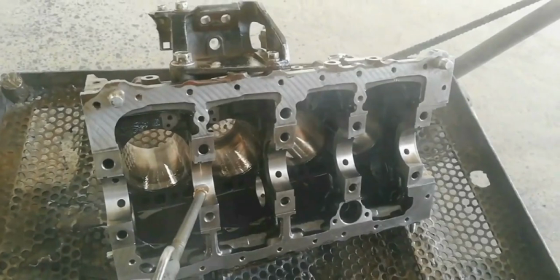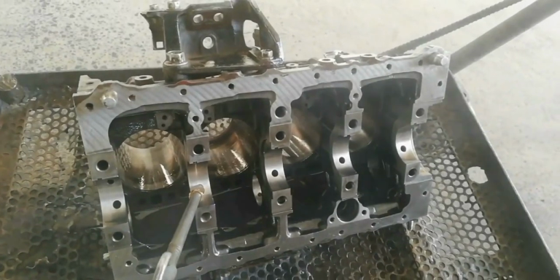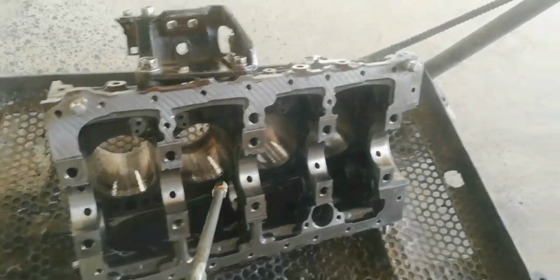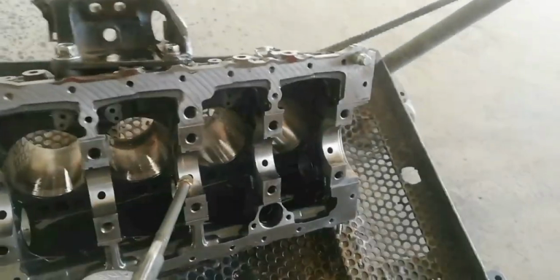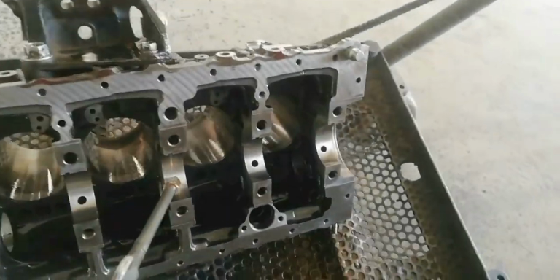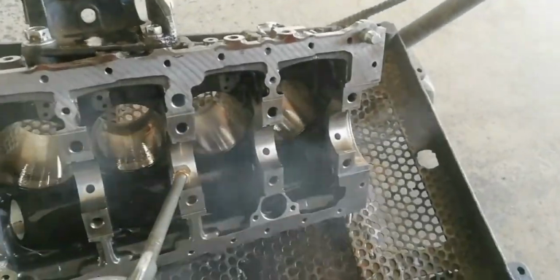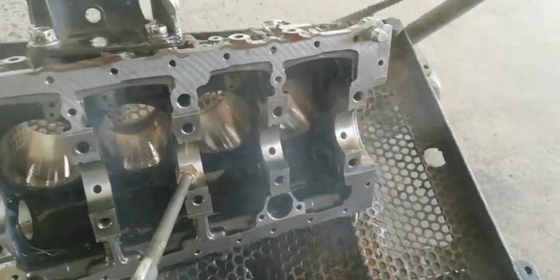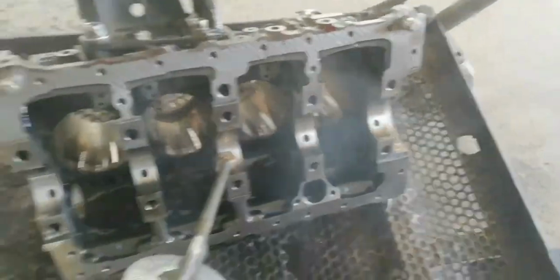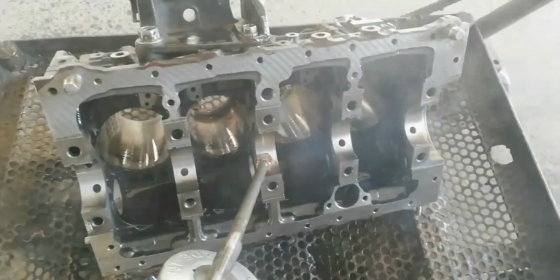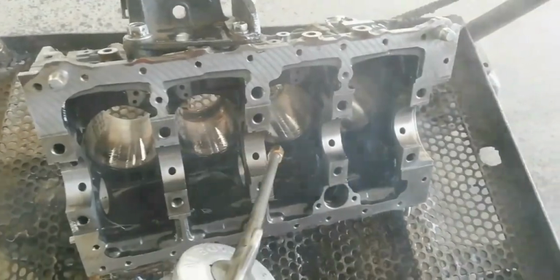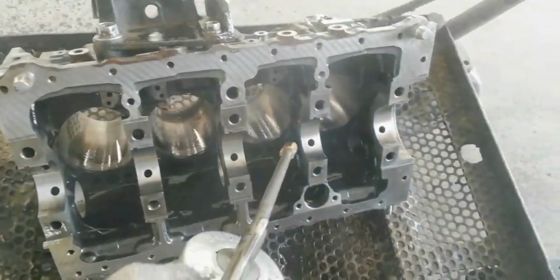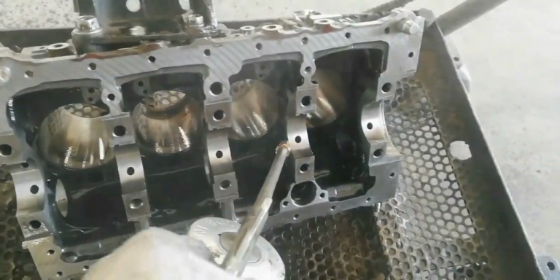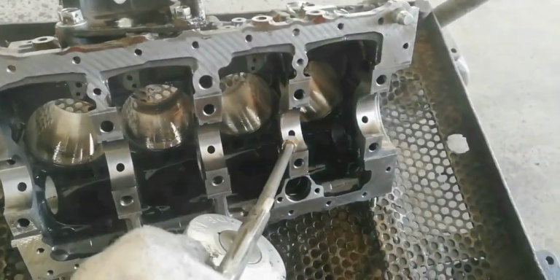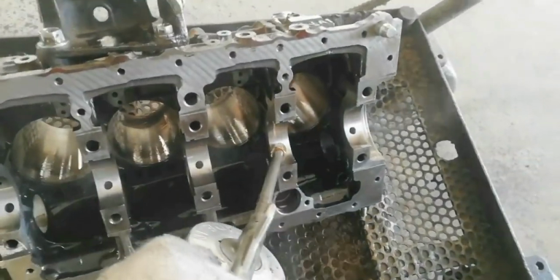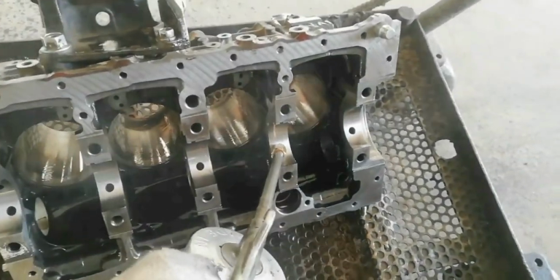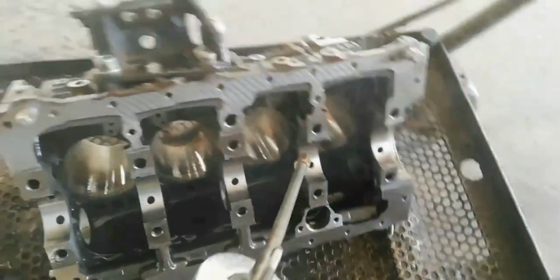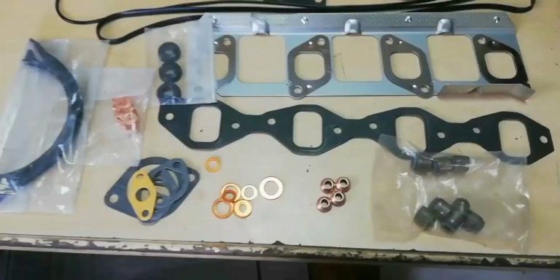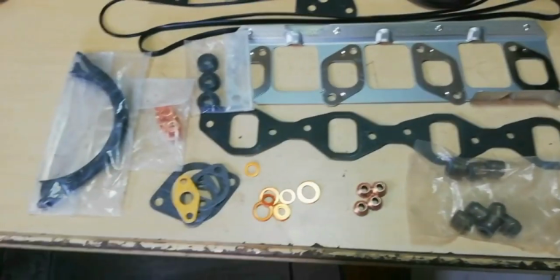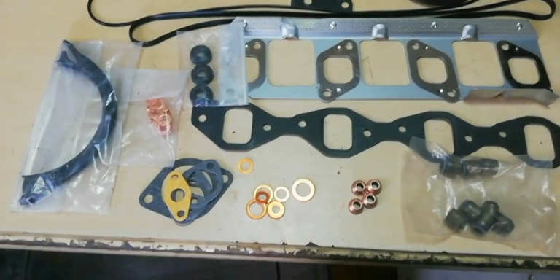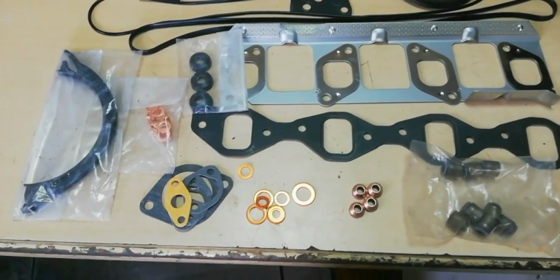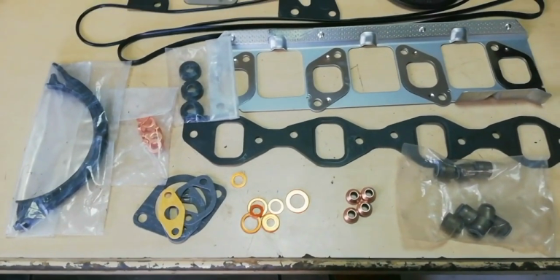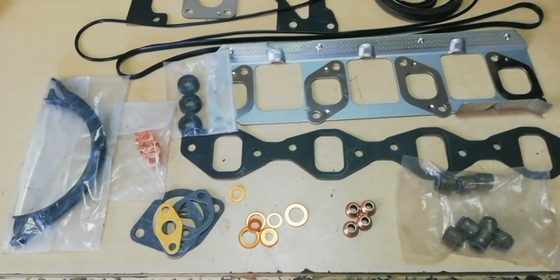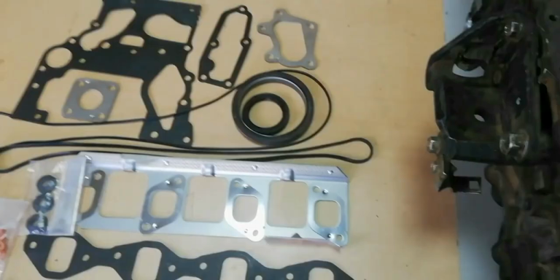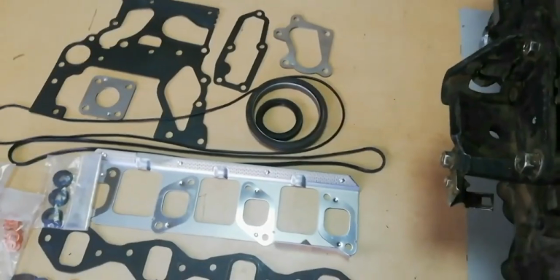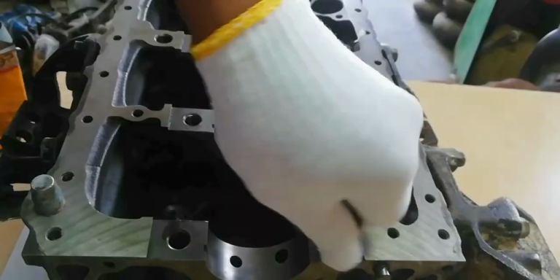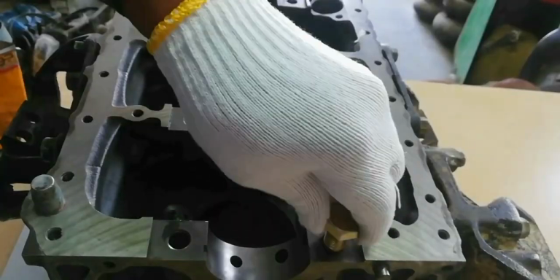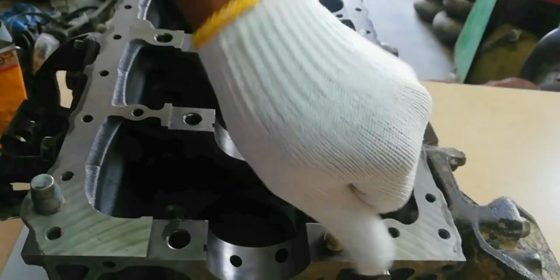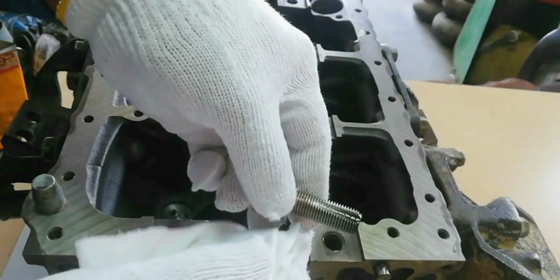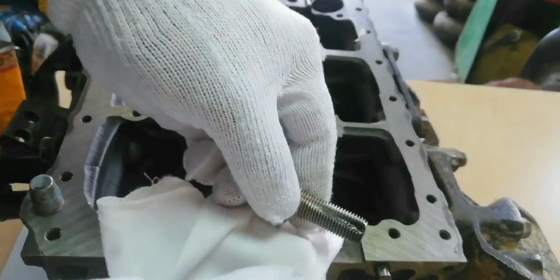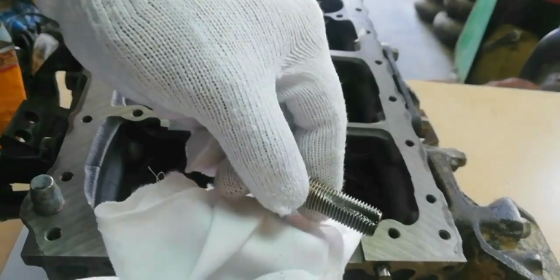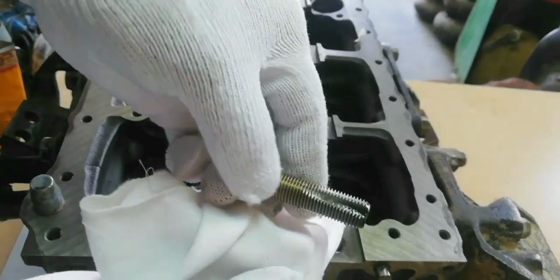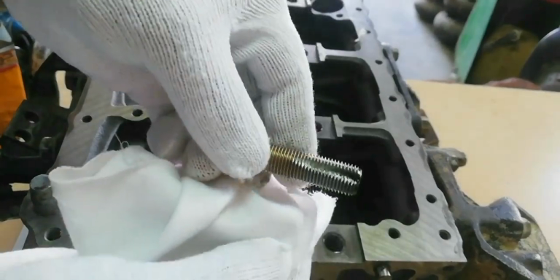Clean the inside and outside surface and the oil holes. Prepare all gaskets. Clean the cylinder thread holes.